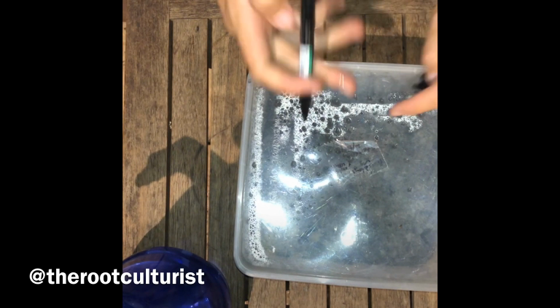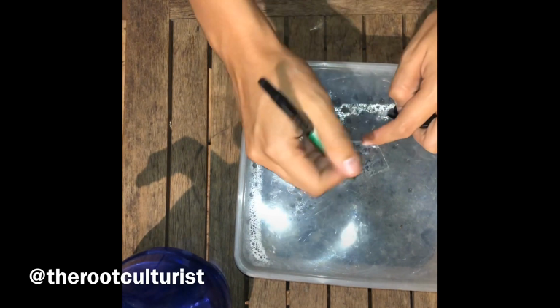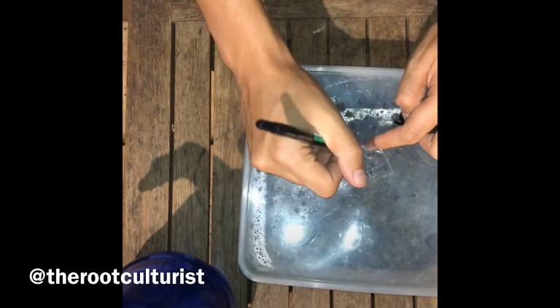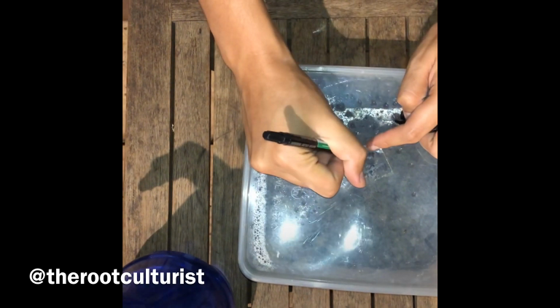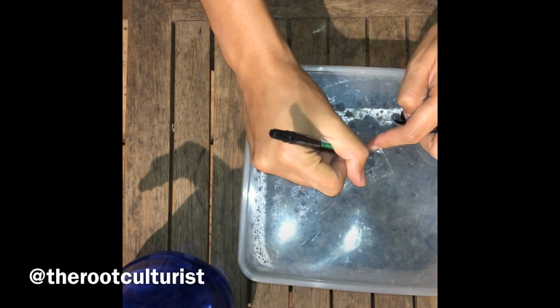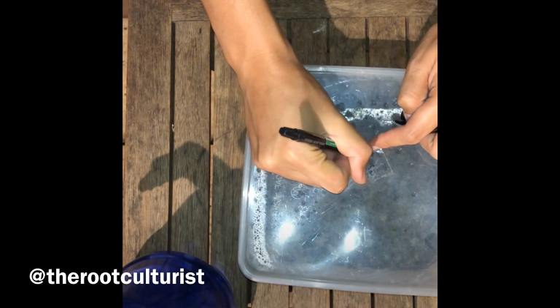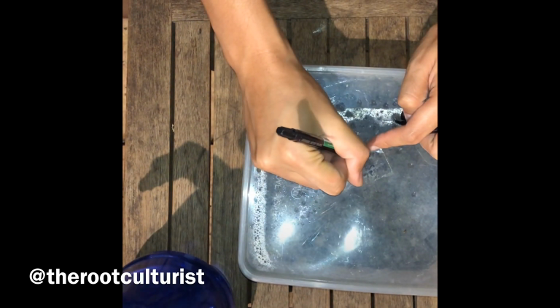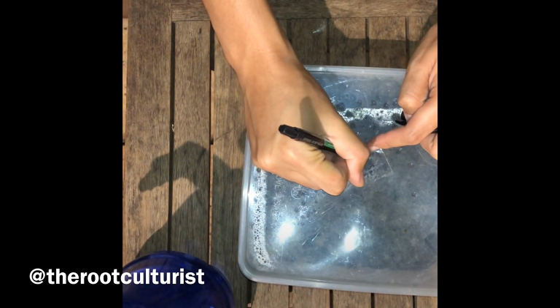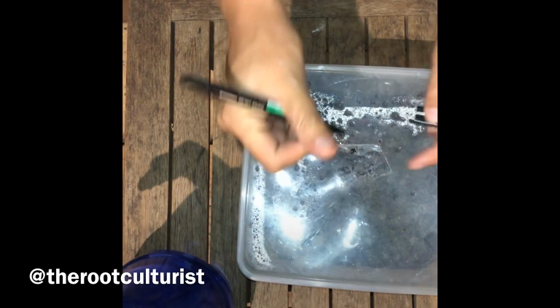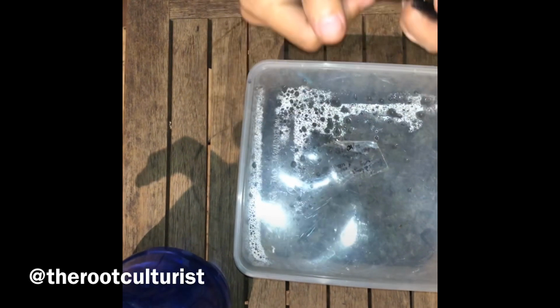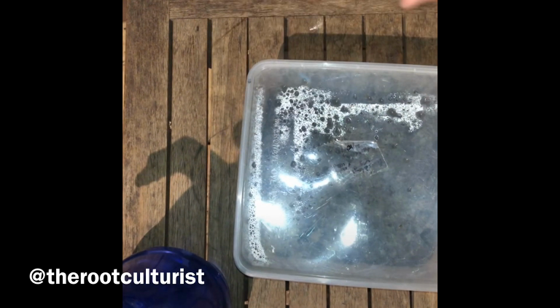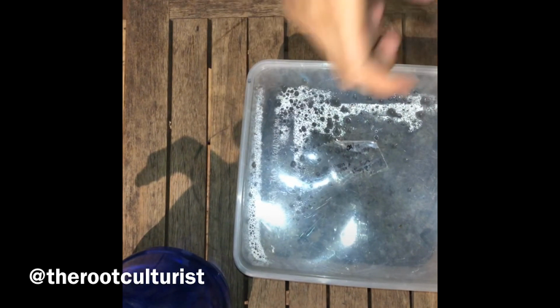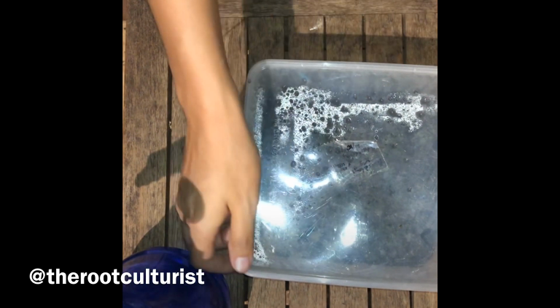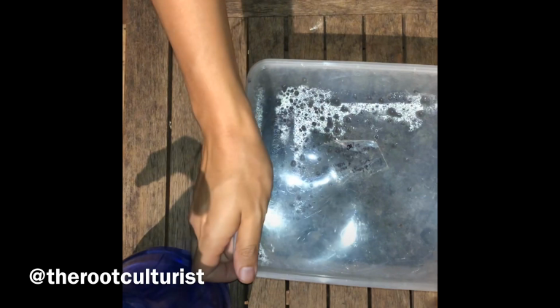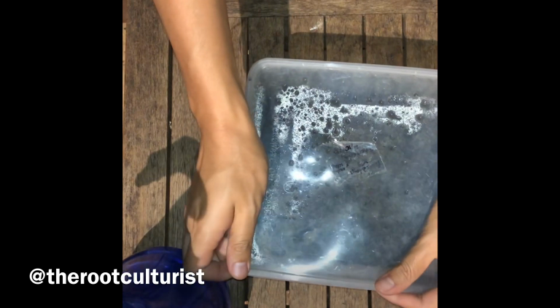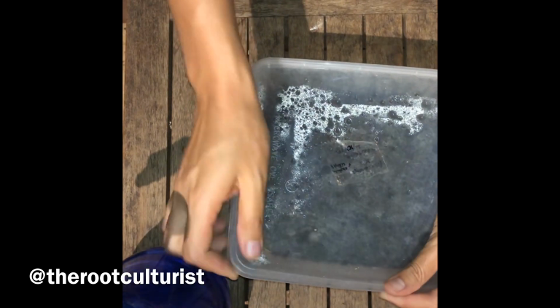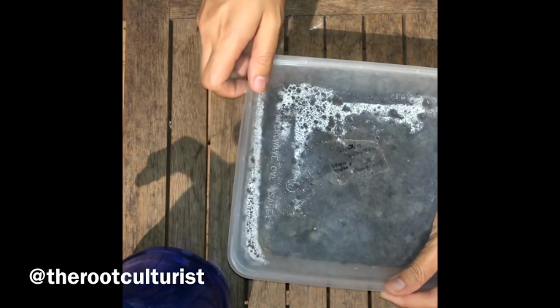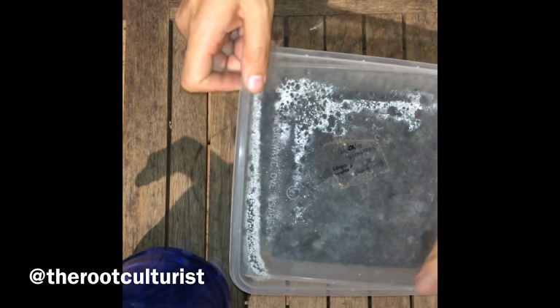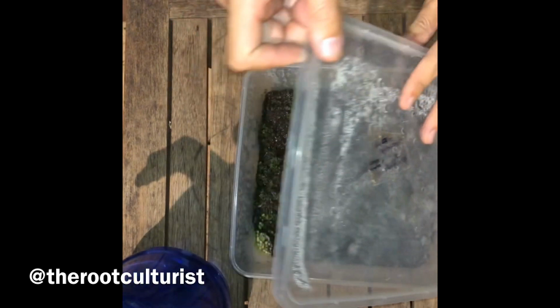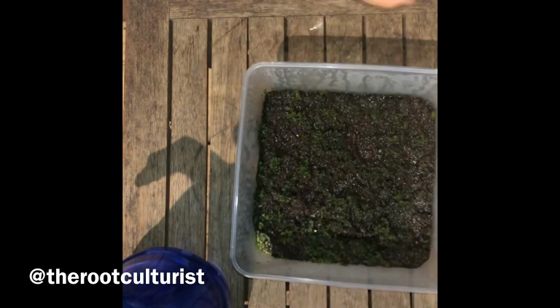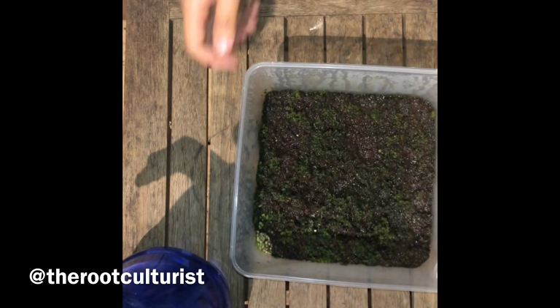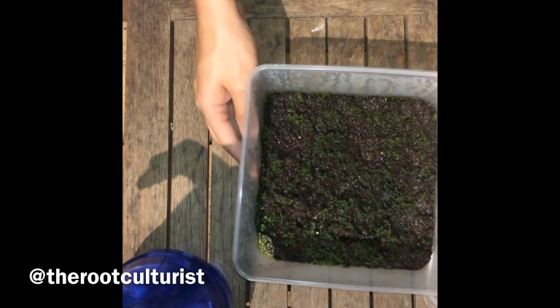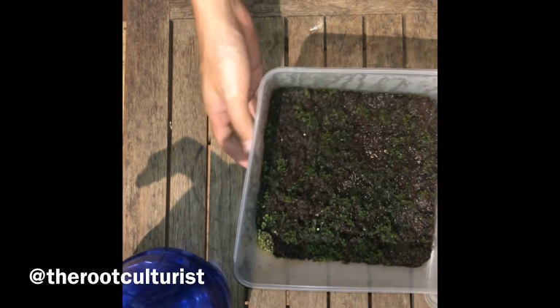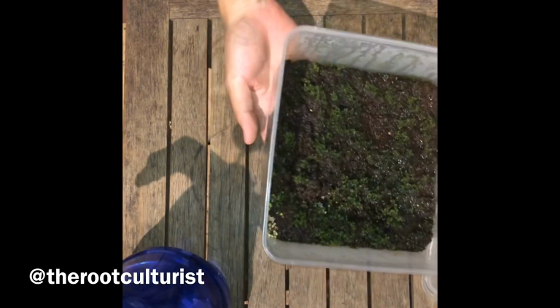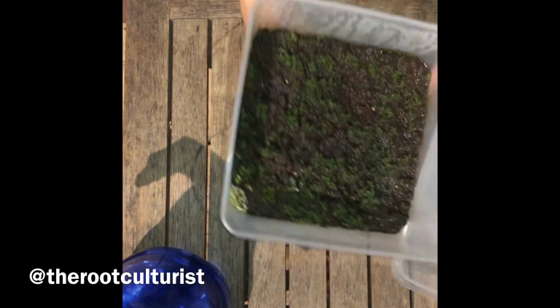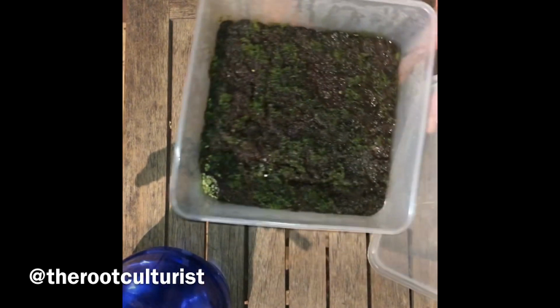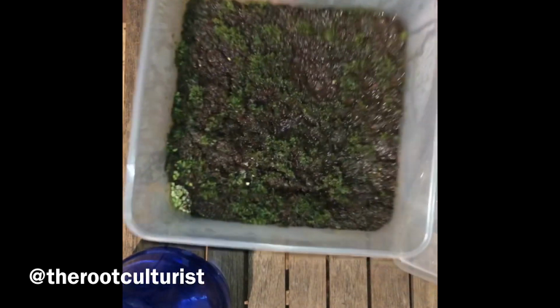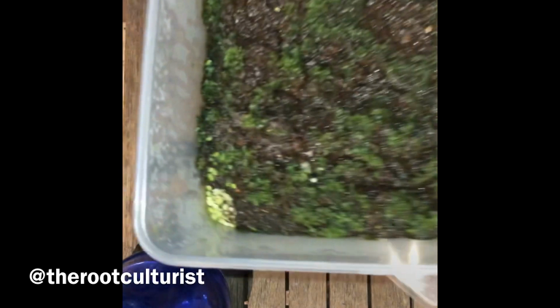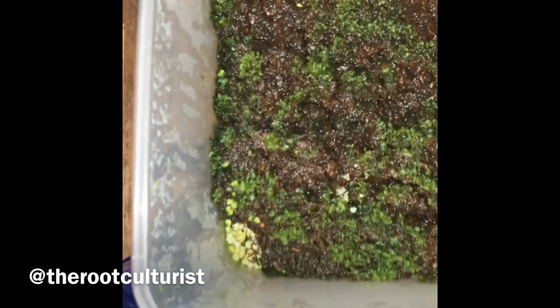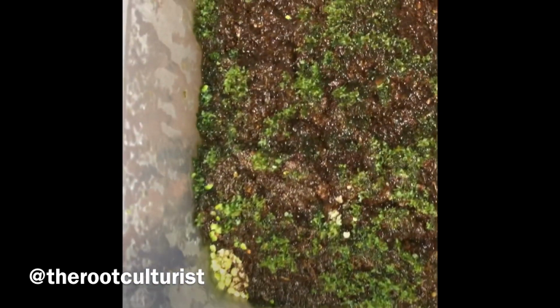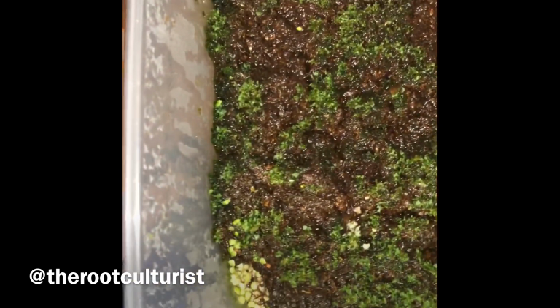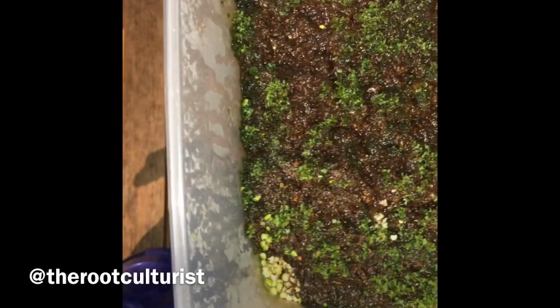Here we have another one done in October 2018 and we can see some leafy structures. By this stage it is still the prothallae or protallus. There are no true leaf forms.